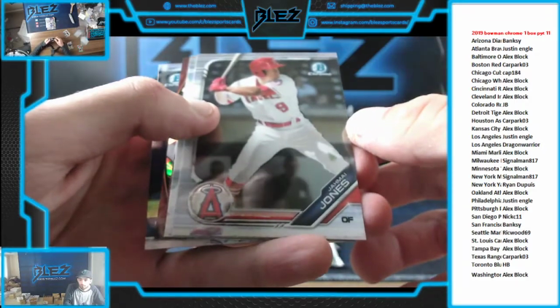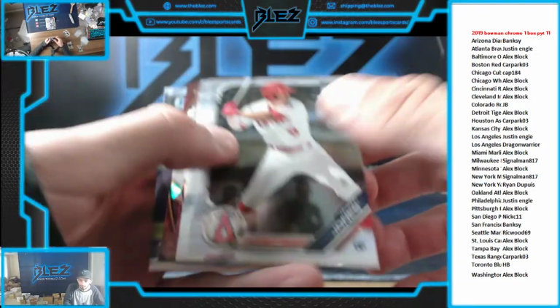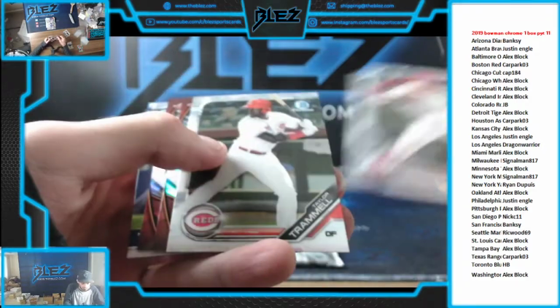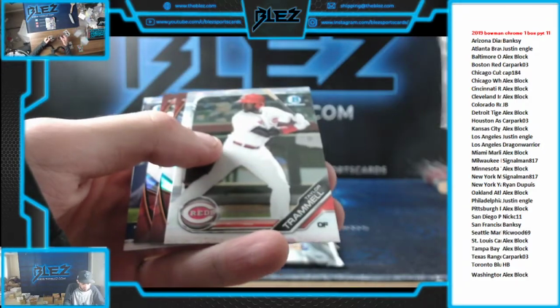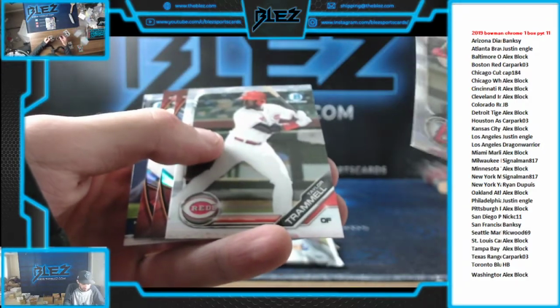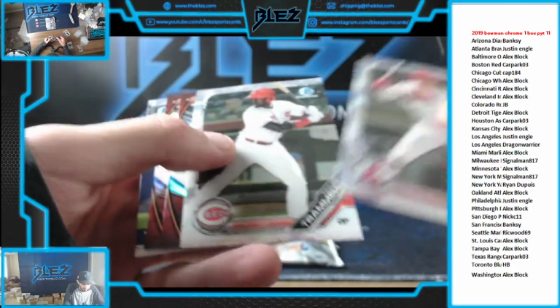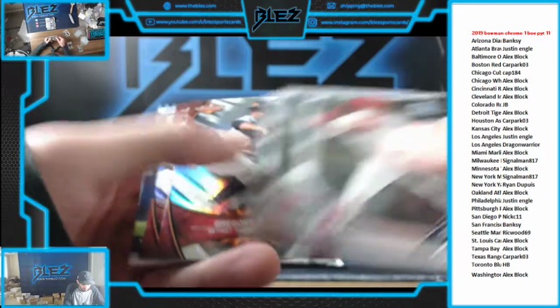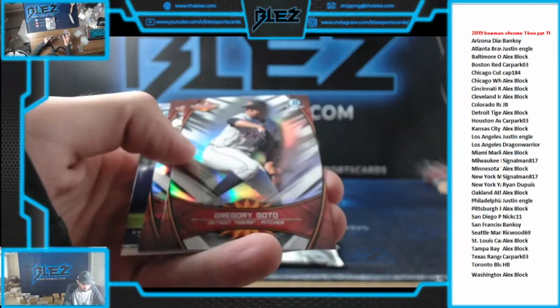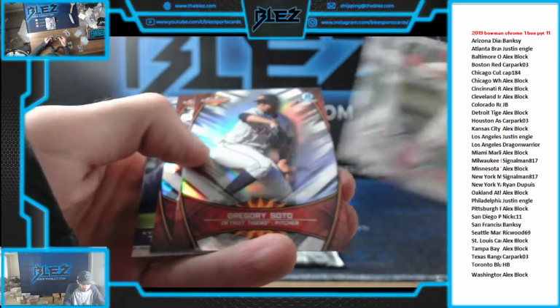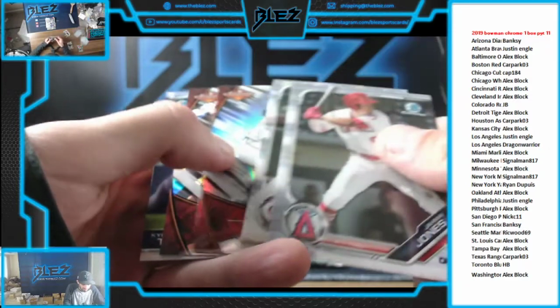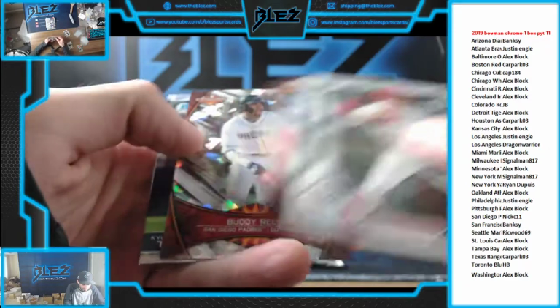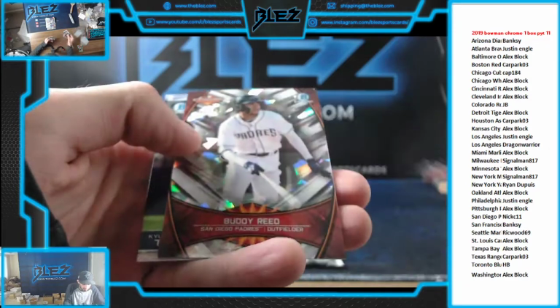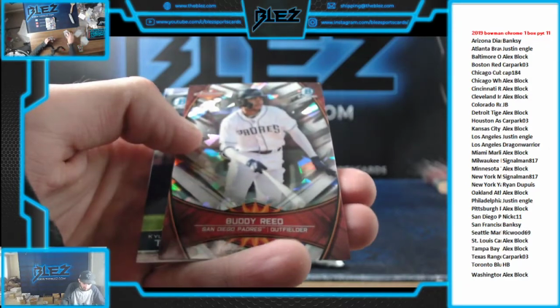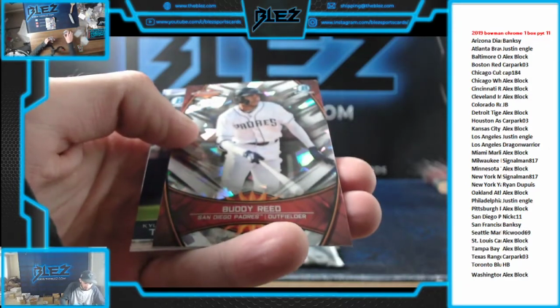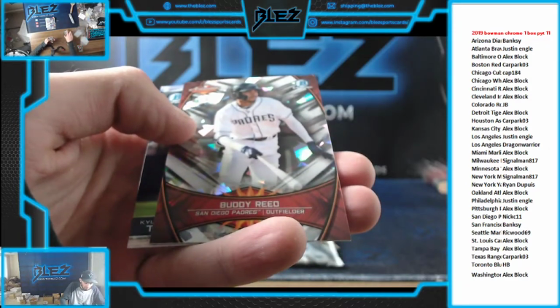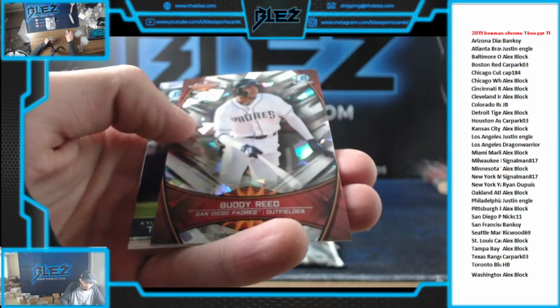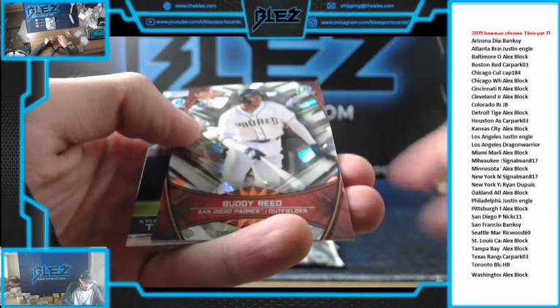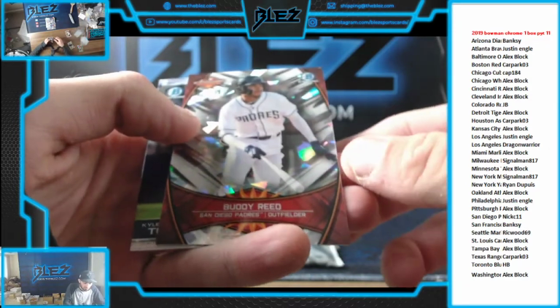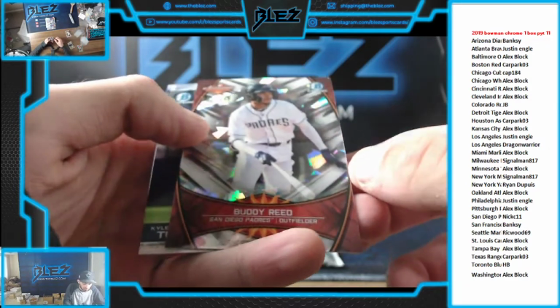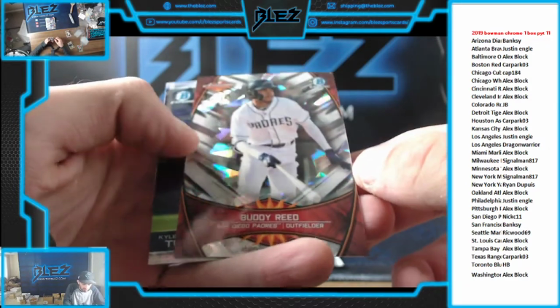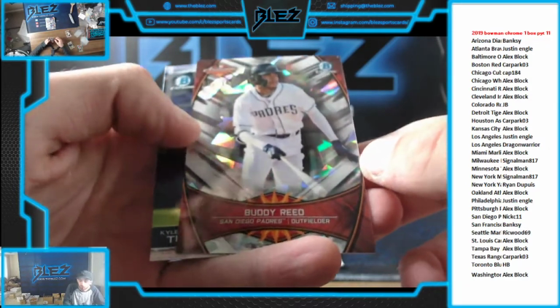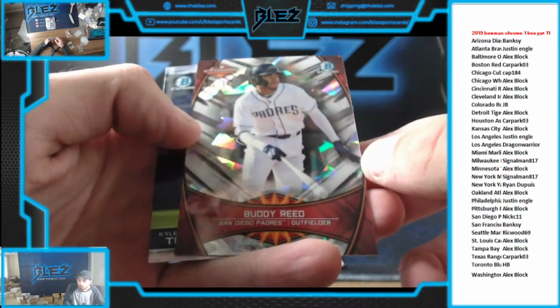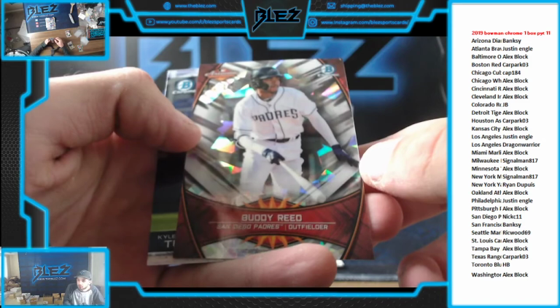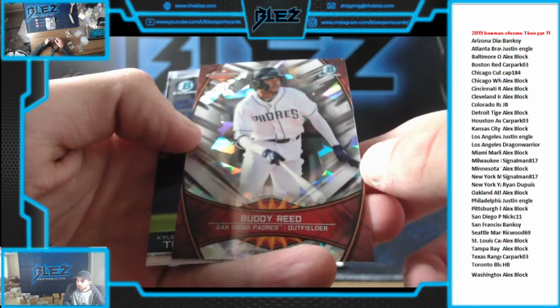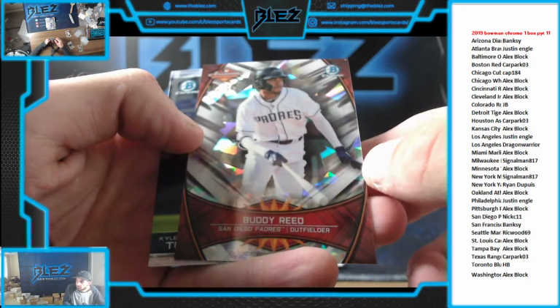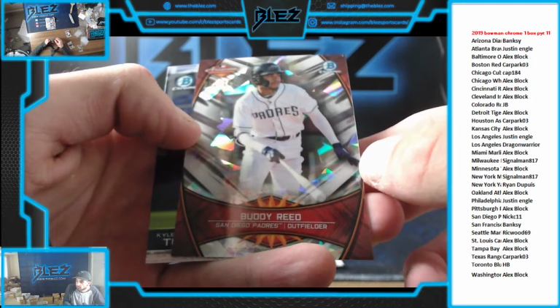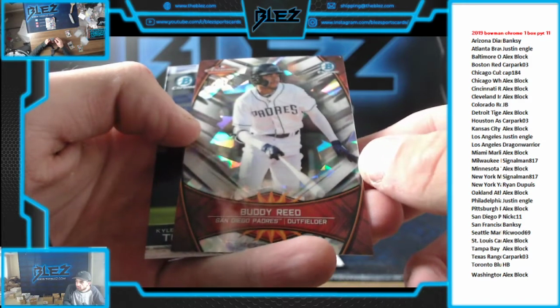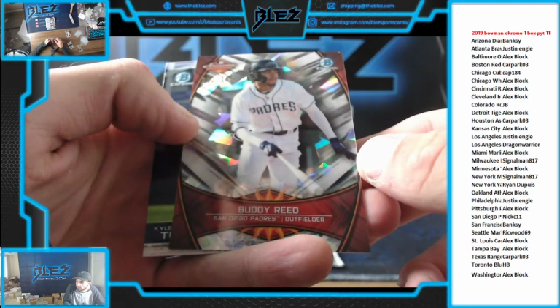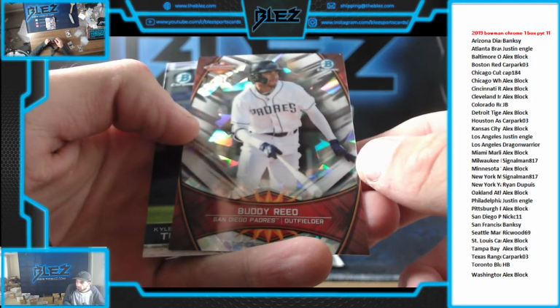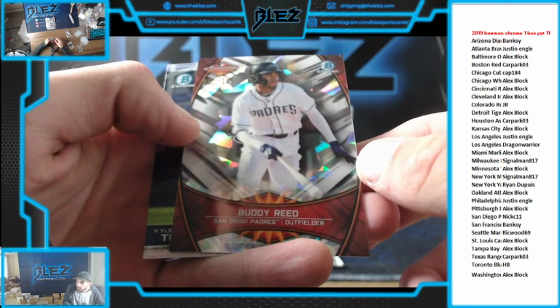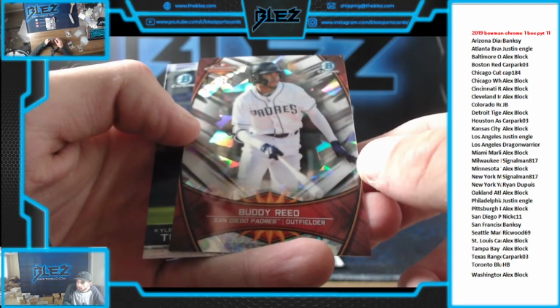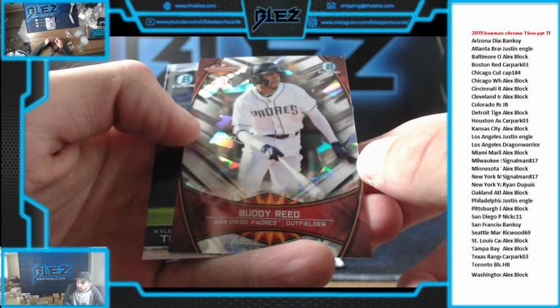Two early colors for Block. Here's an Atomic — it's numbered to 150. Buddy Reed for the Padres. That's going to Nick.